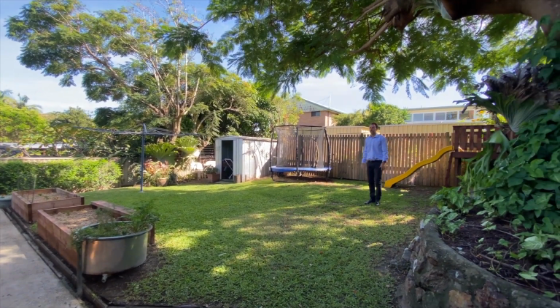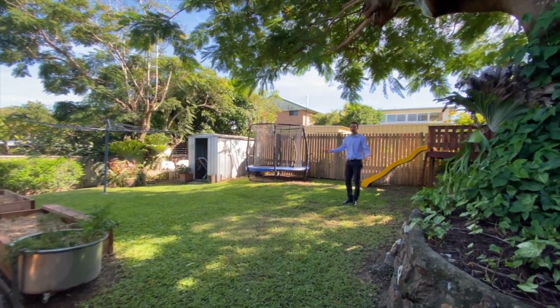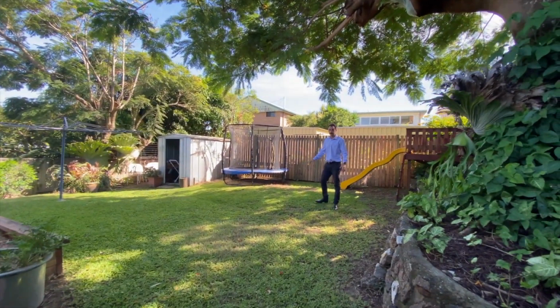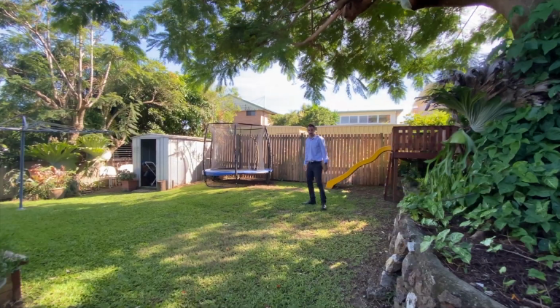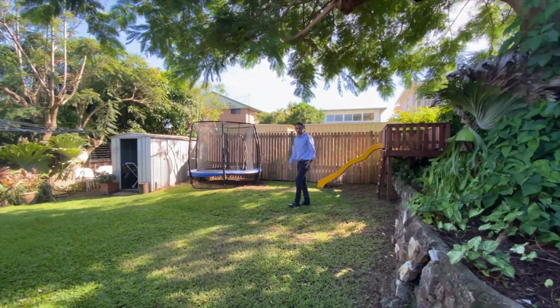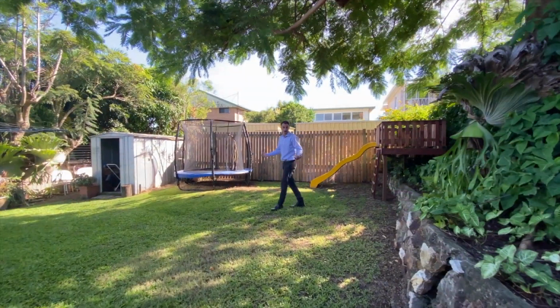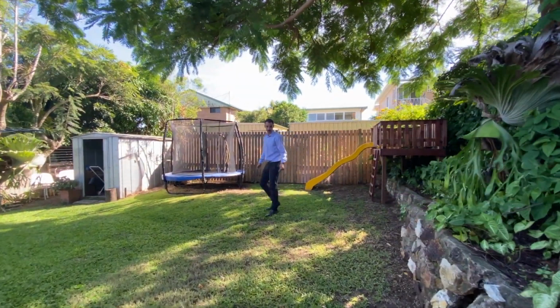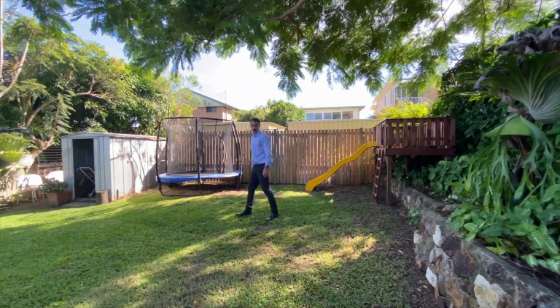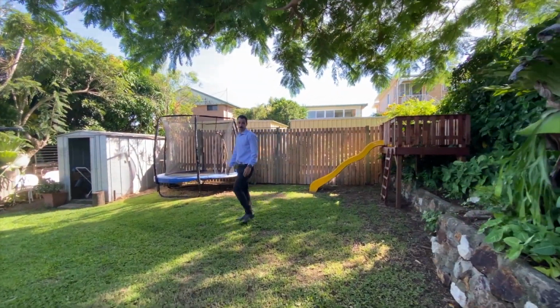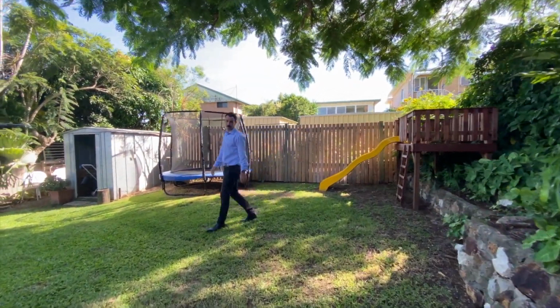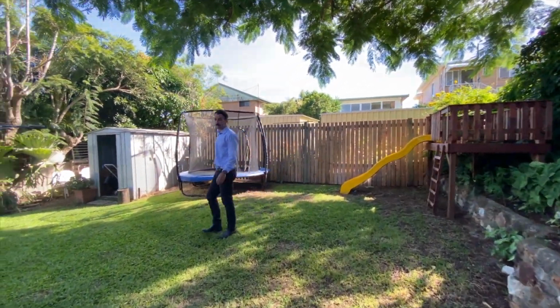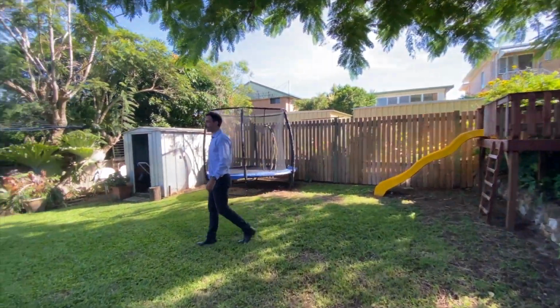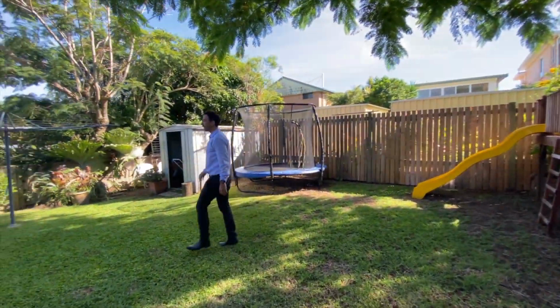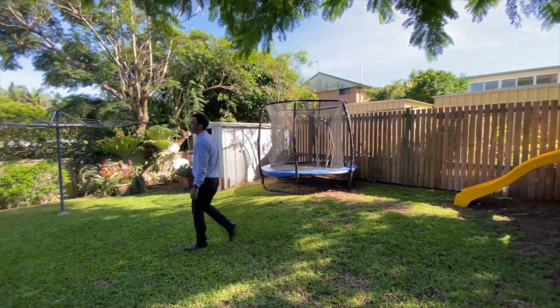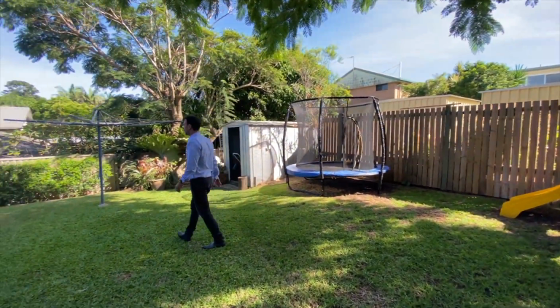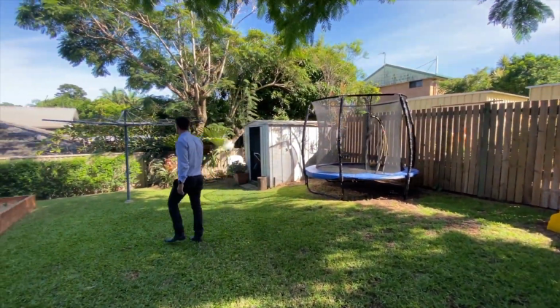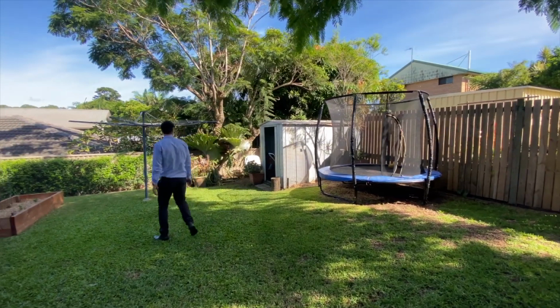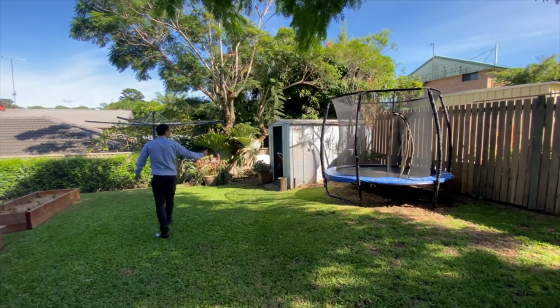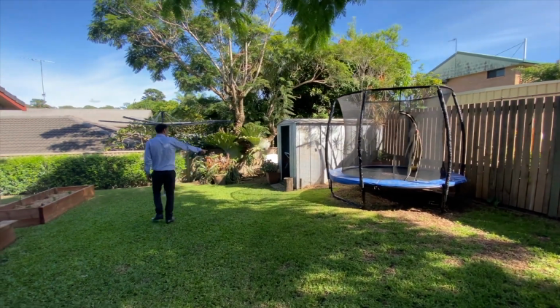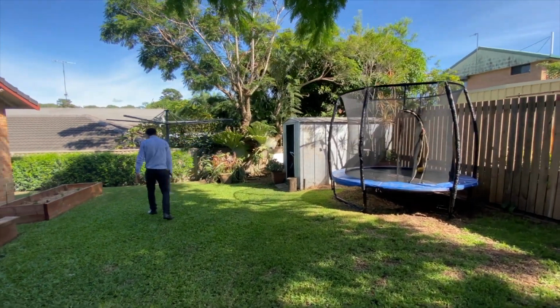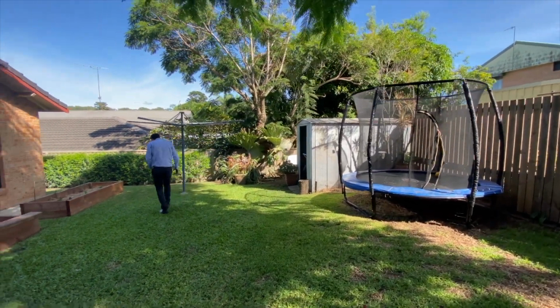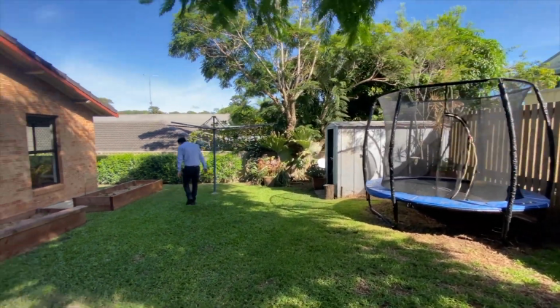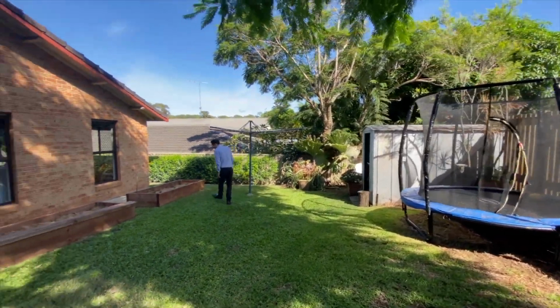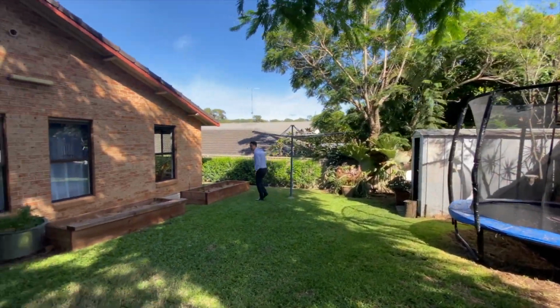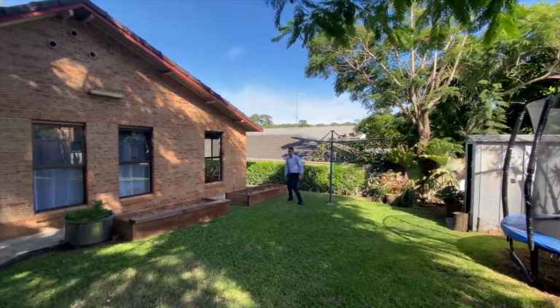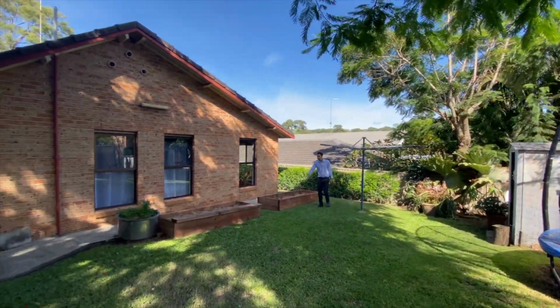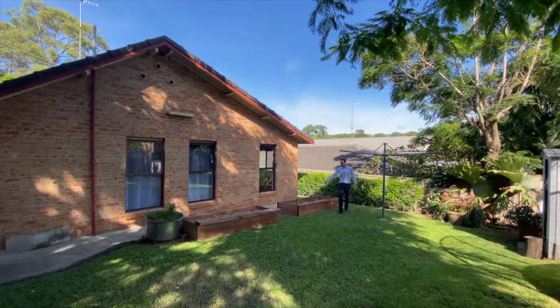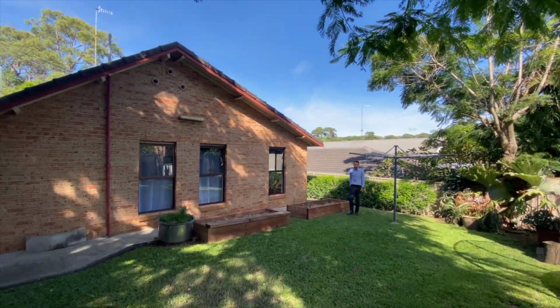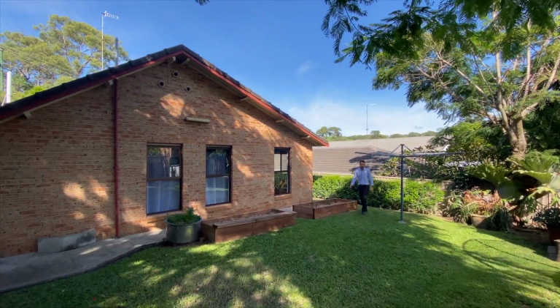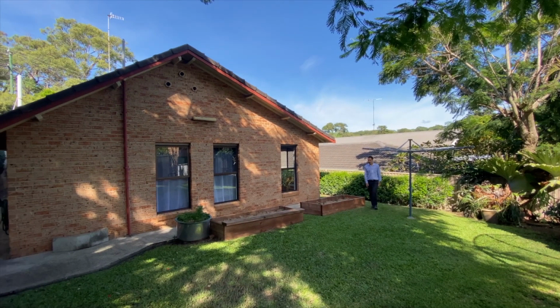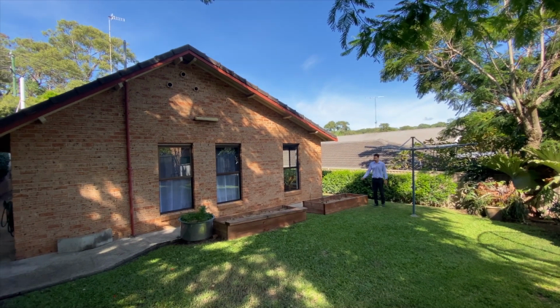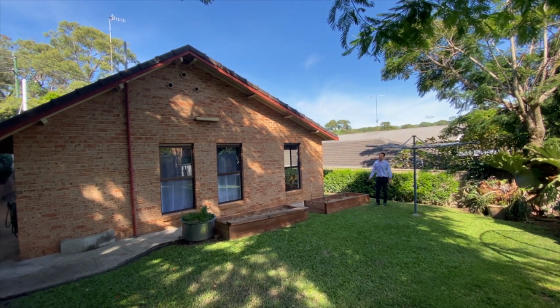You are on a medium density block, so it is duplex zoned — if you wanted to do something like that. There's a storage shed in the rear, and a nice little veggie garden by the owners, which will stay.